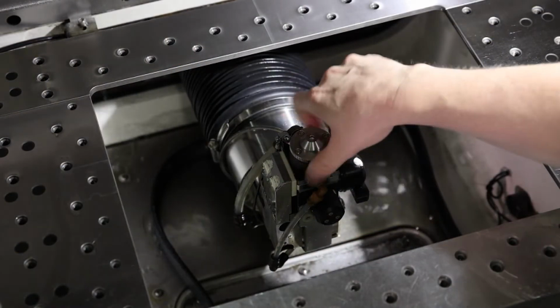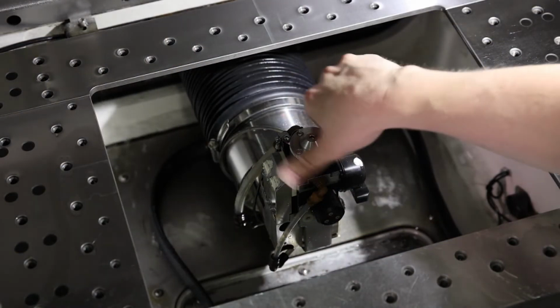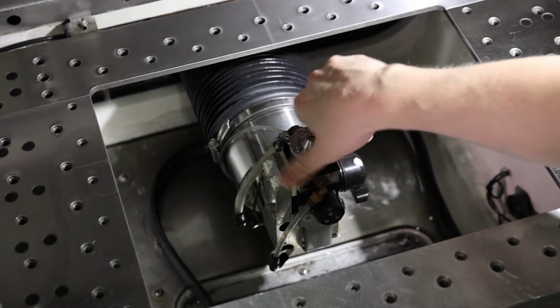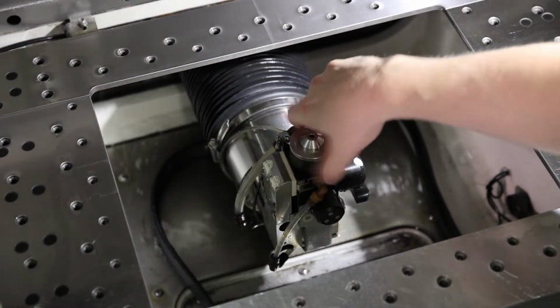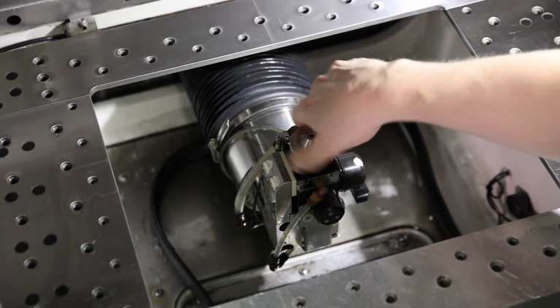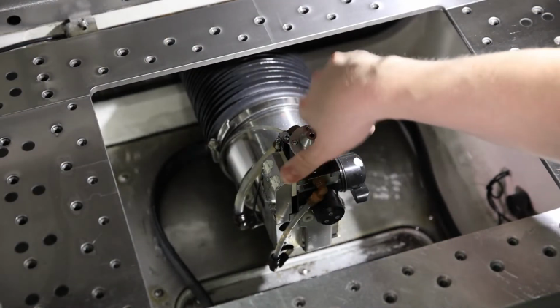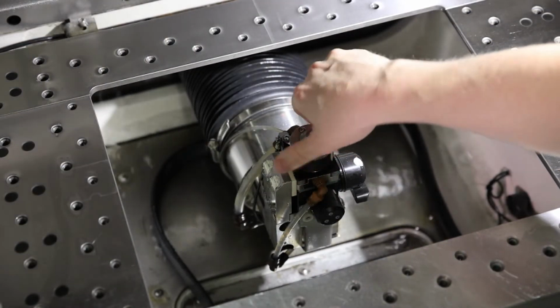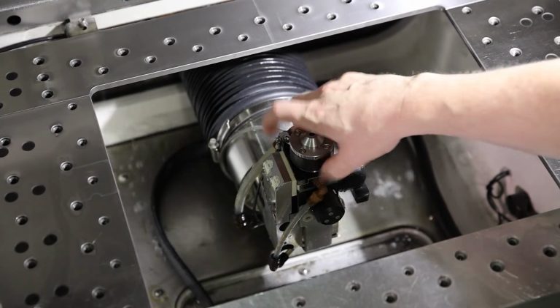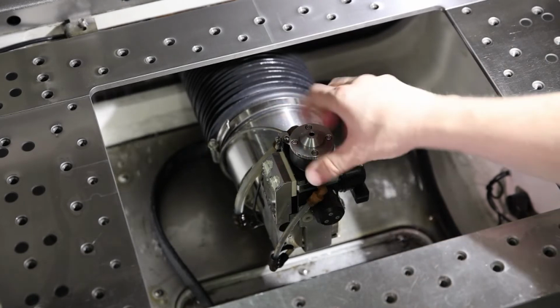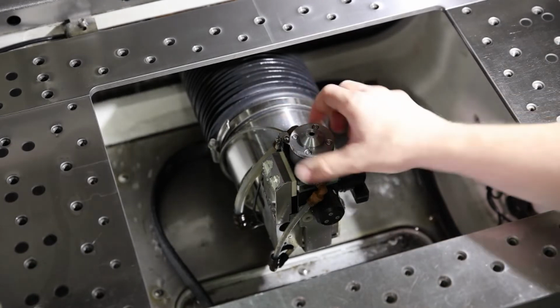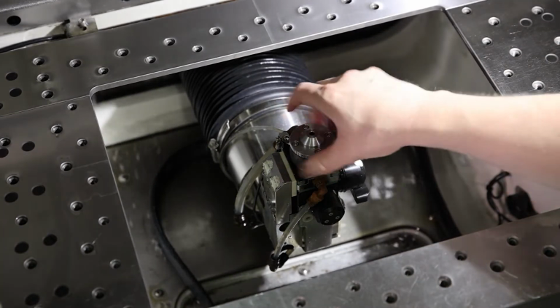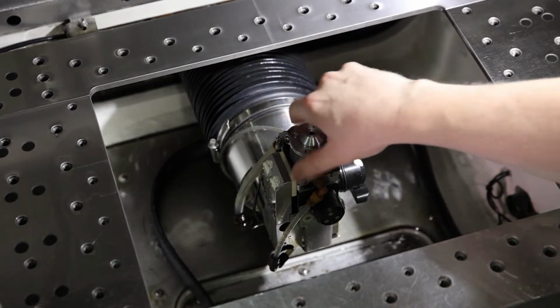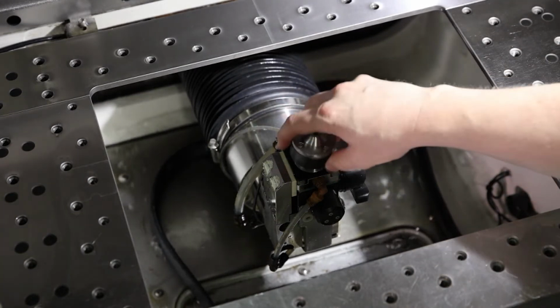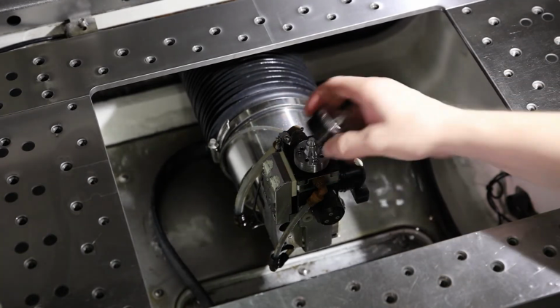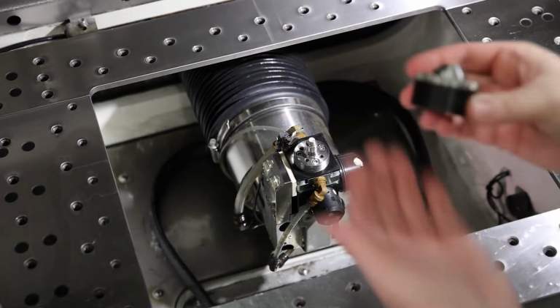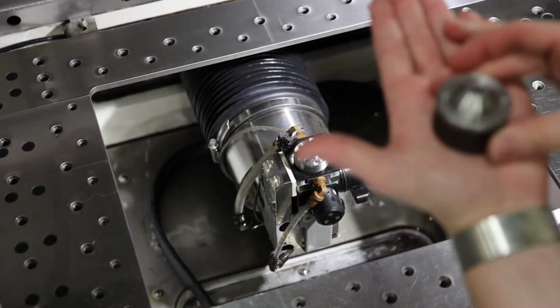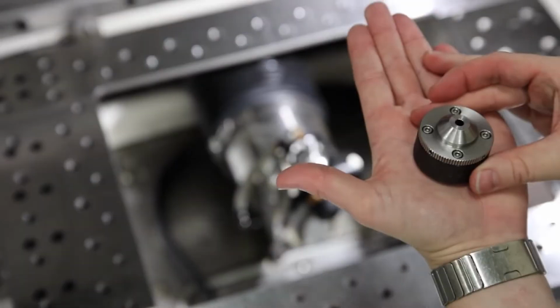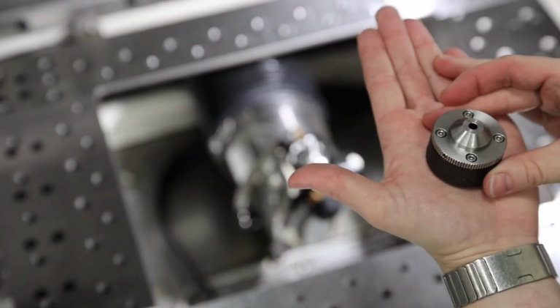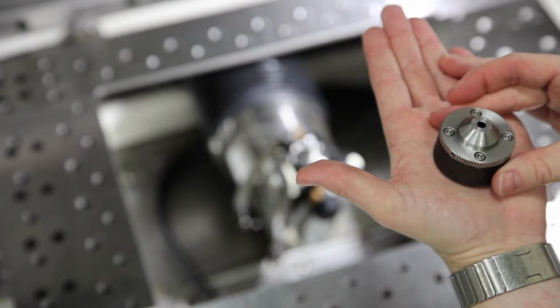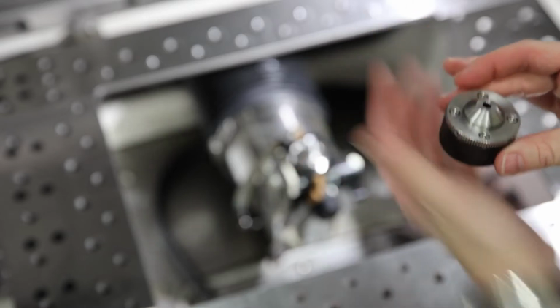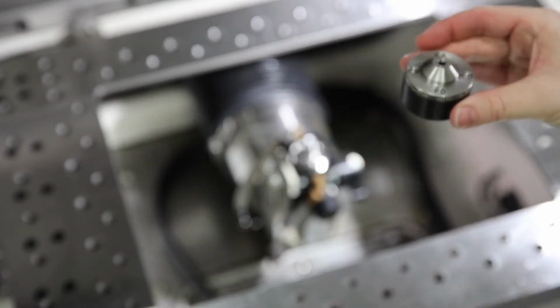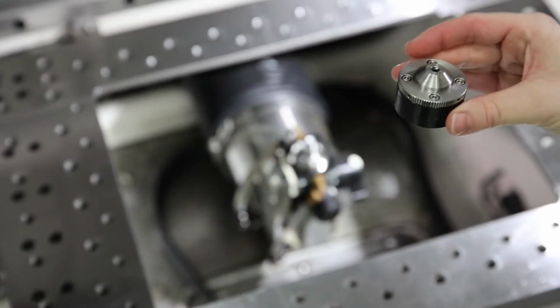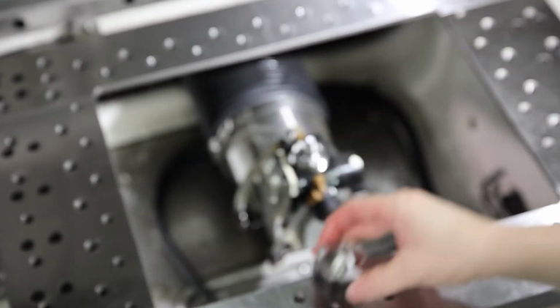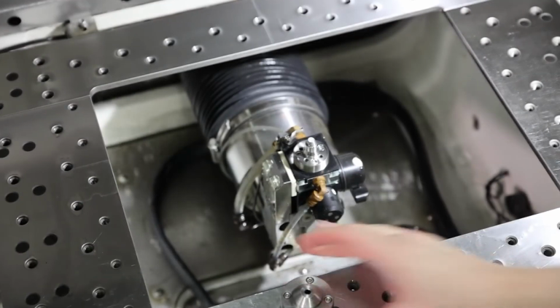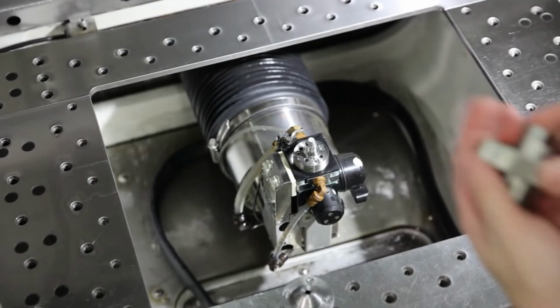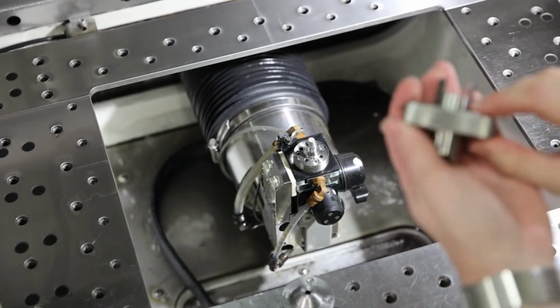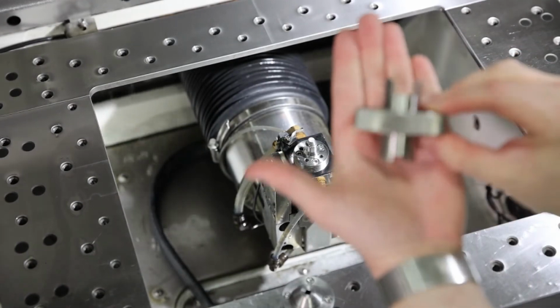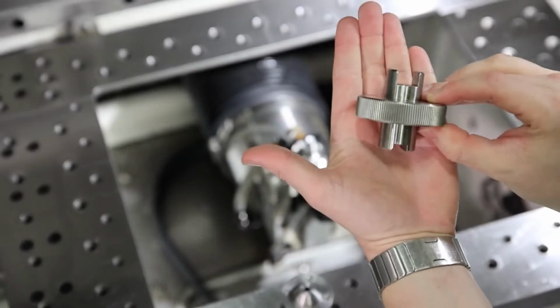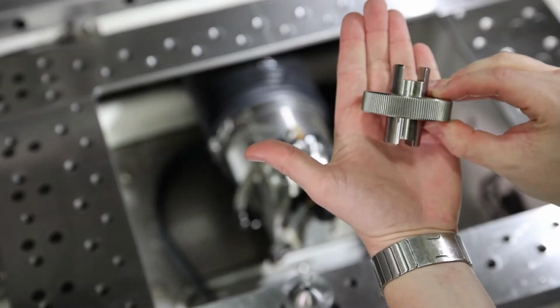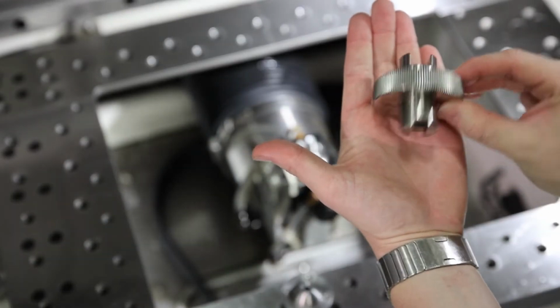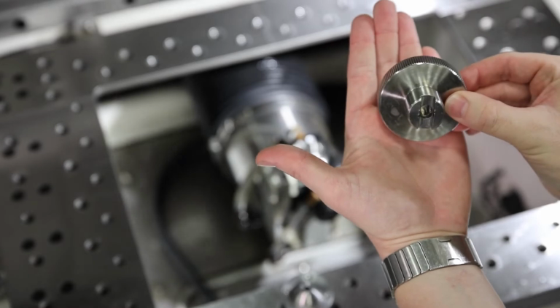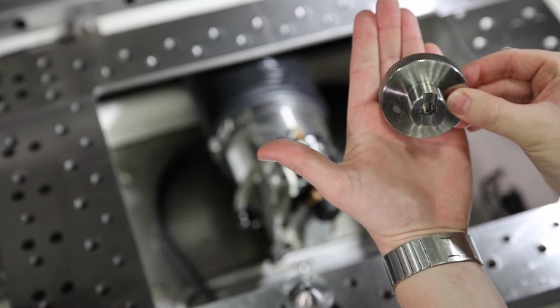We're going to remove our lower flush cup. Take that off first and set that to the side. Then we're going to use our guide change tool and we're going to loosen the guide.